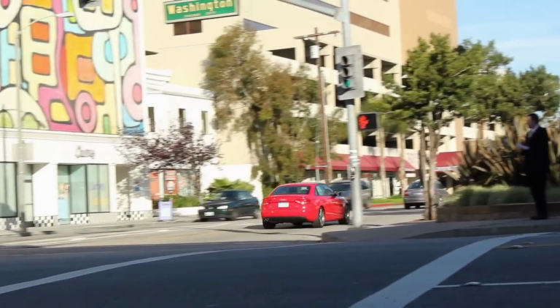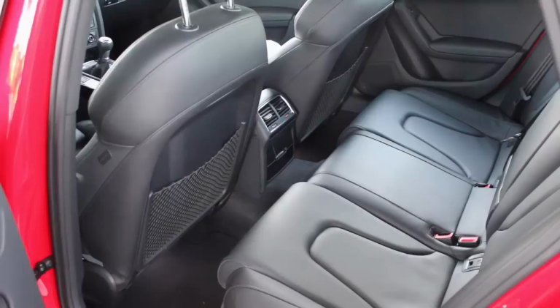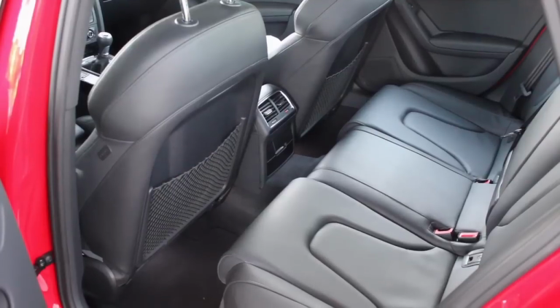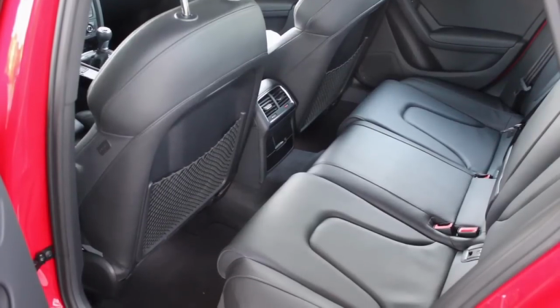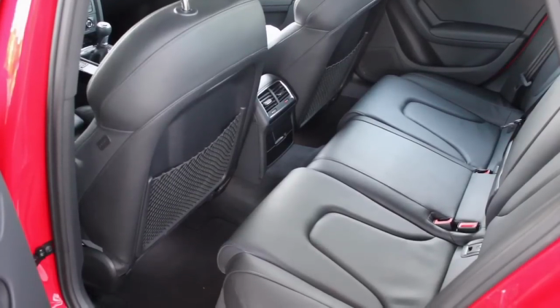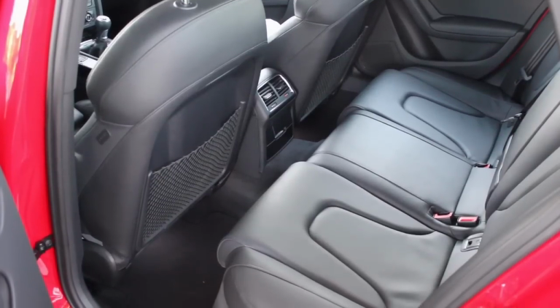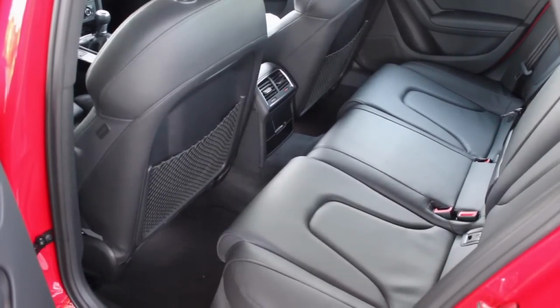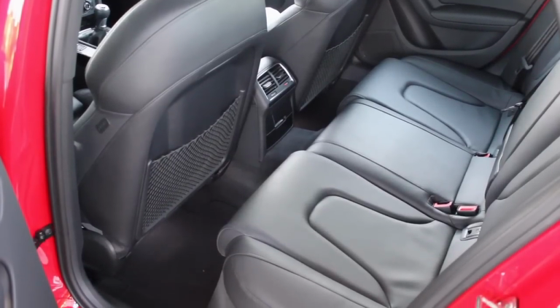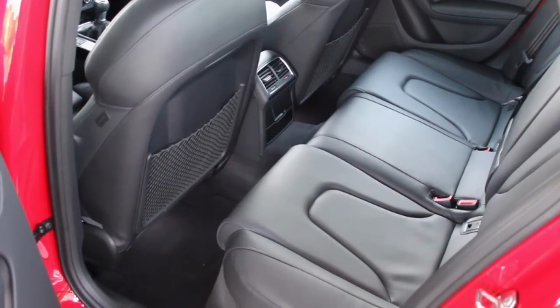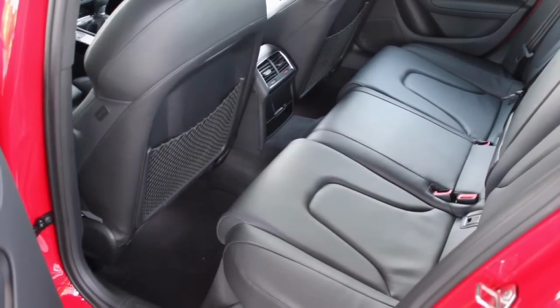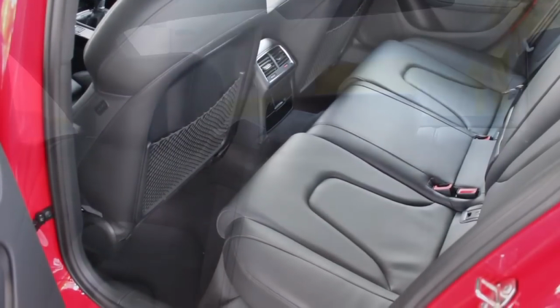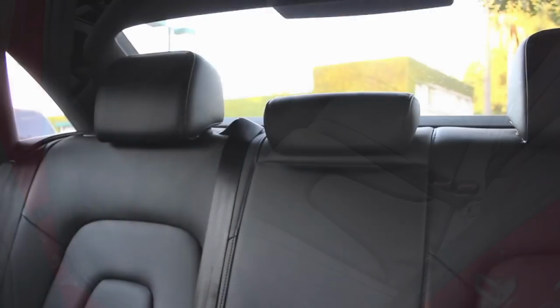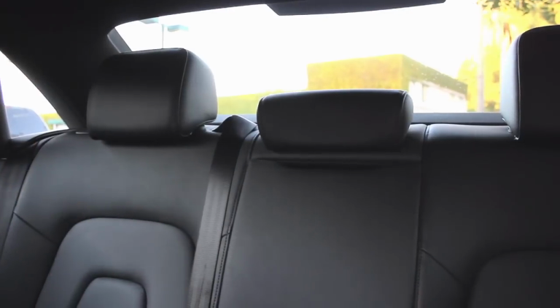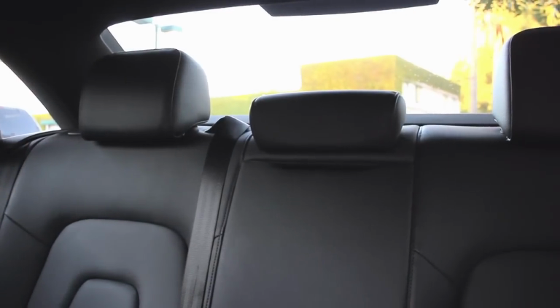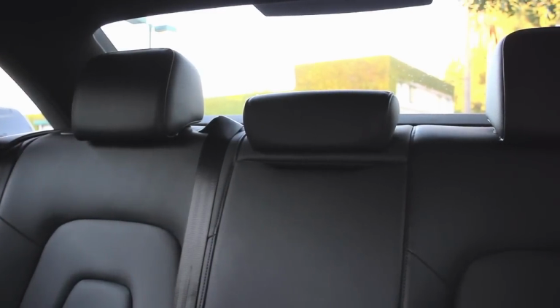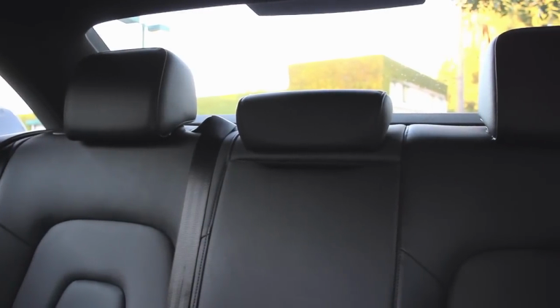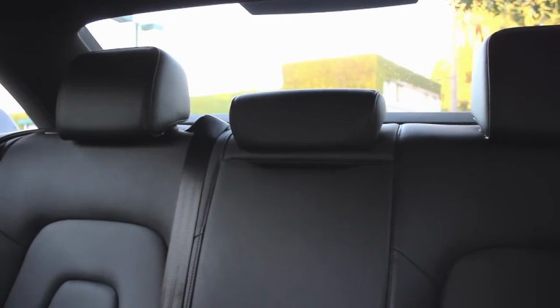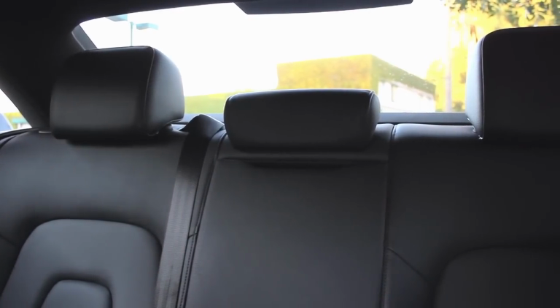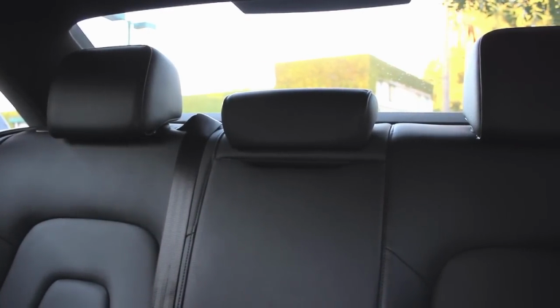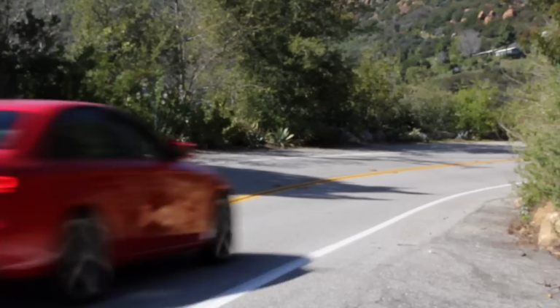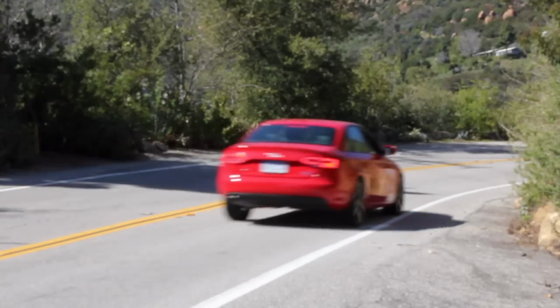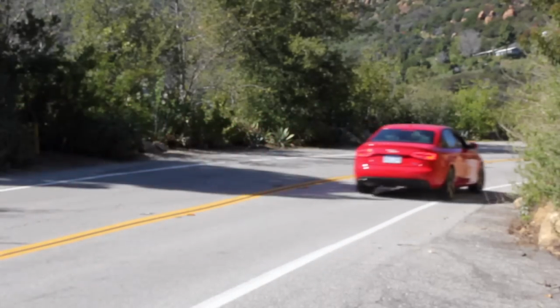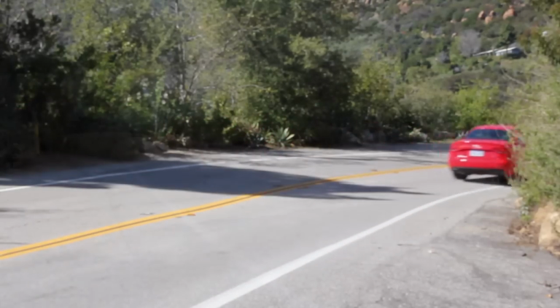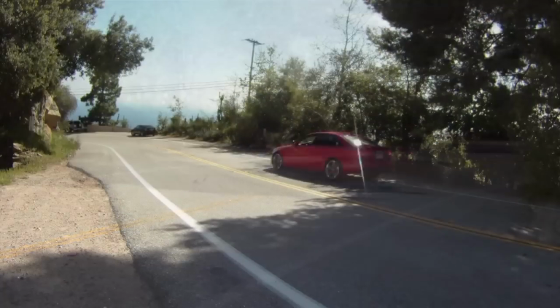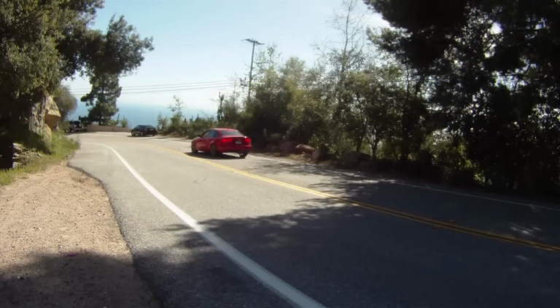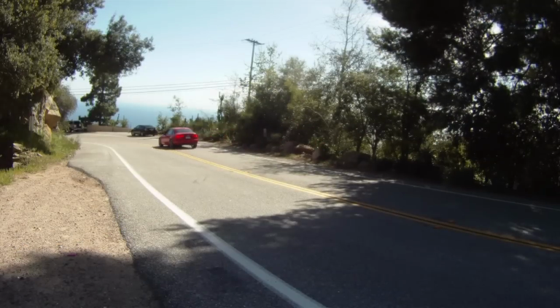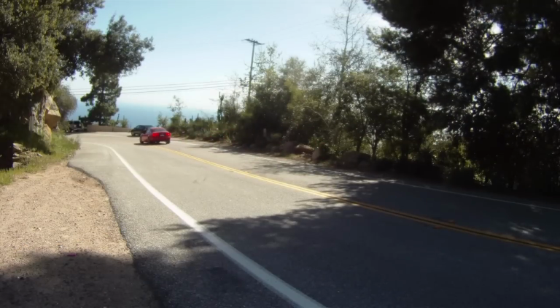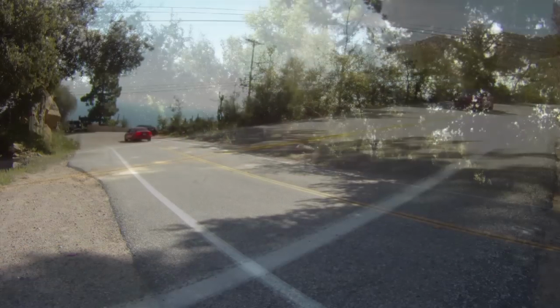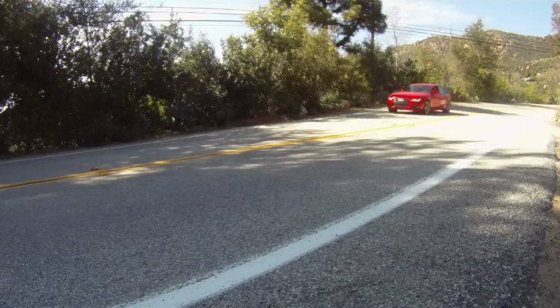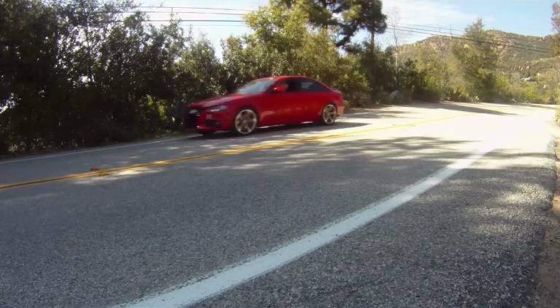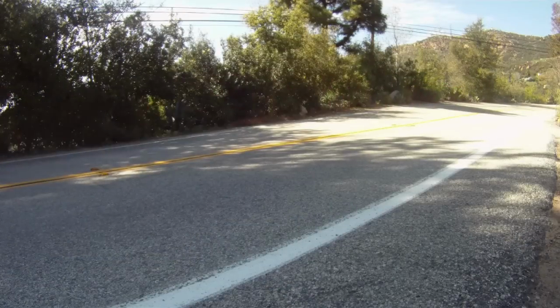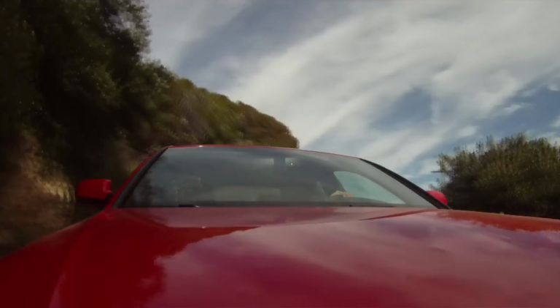The S Line seats are superbly comfortable with enough support for spirited driving. Grip is massive and matched by the equally large brakes.